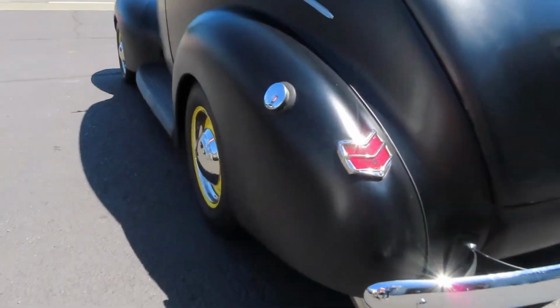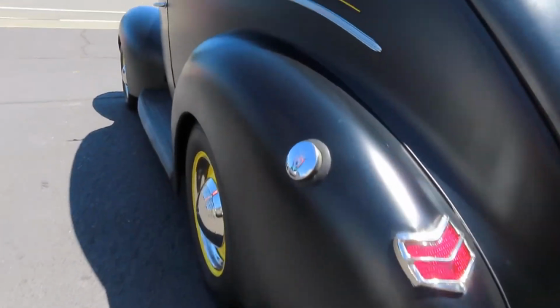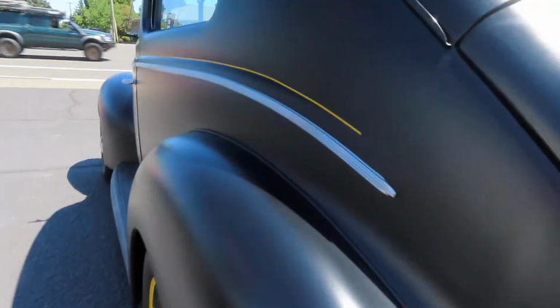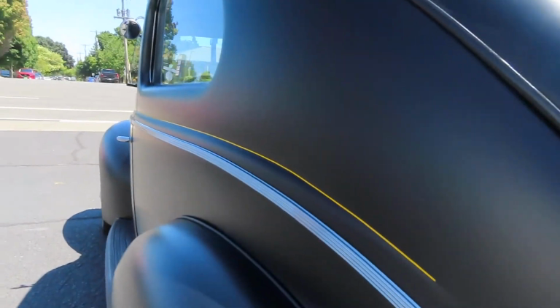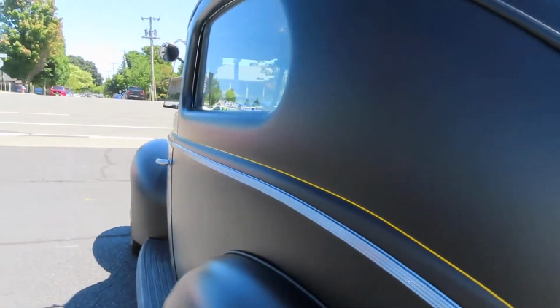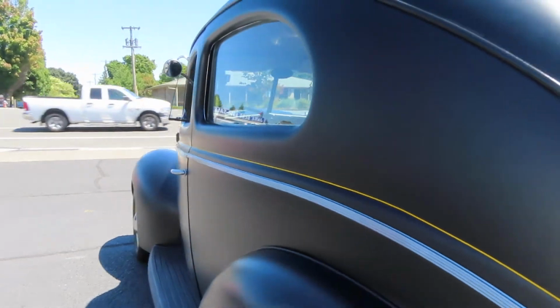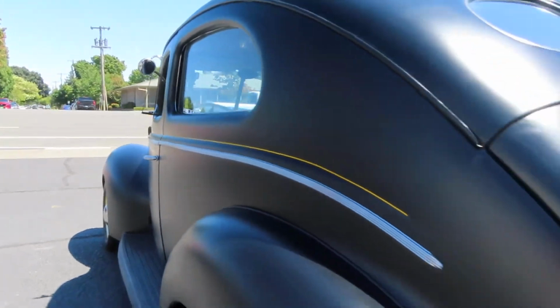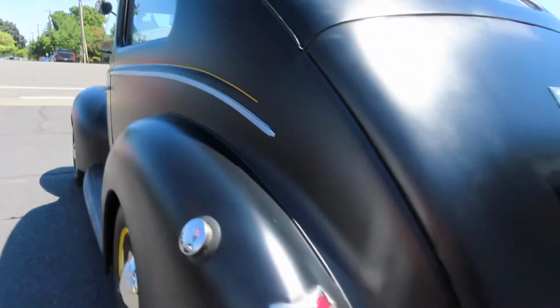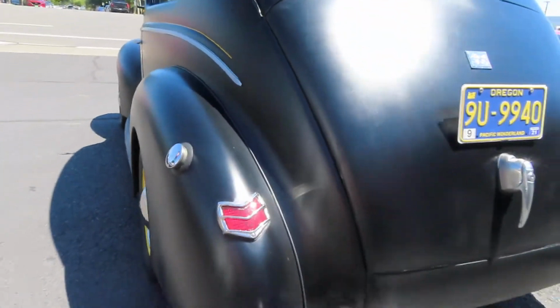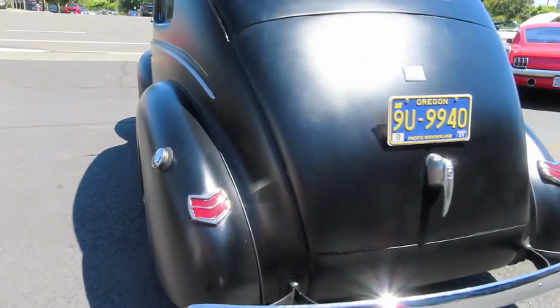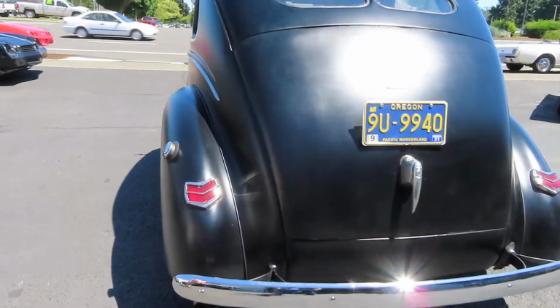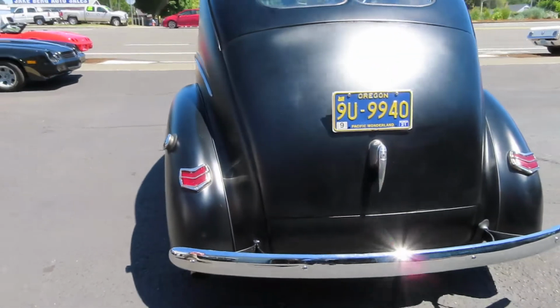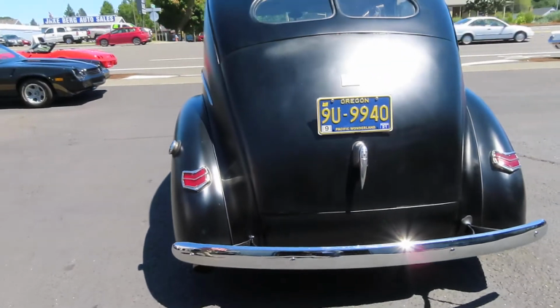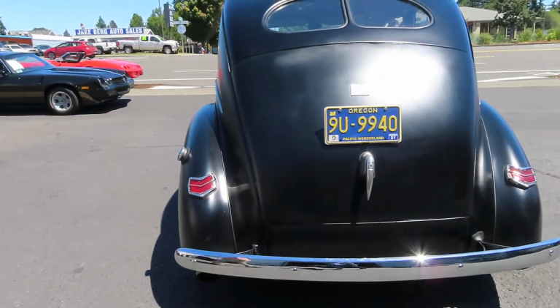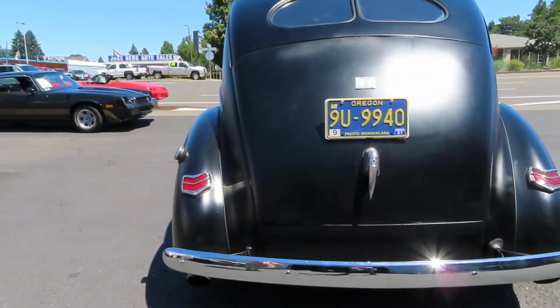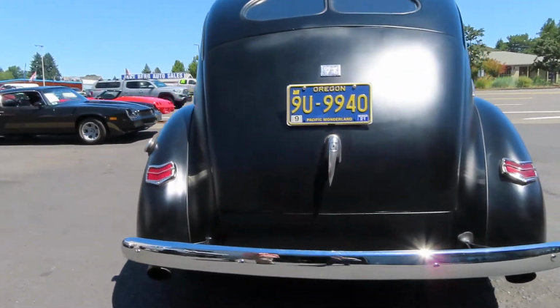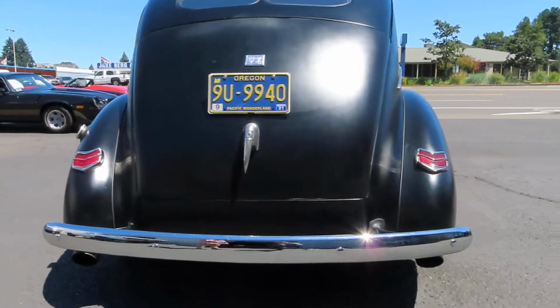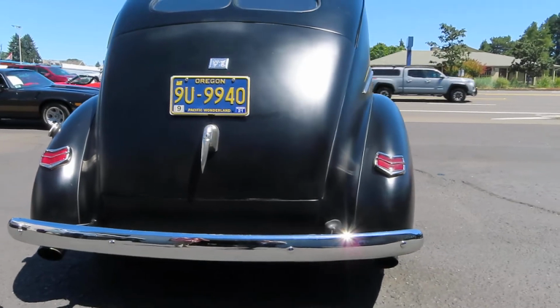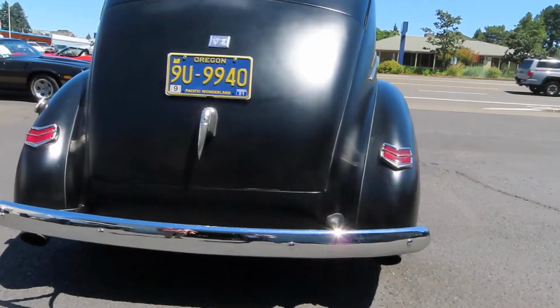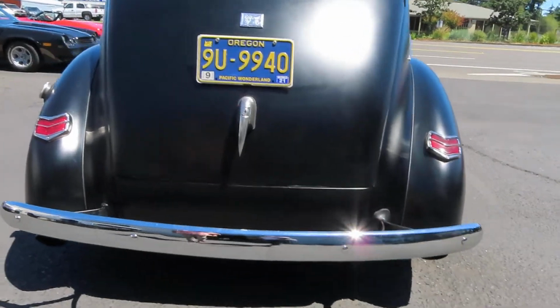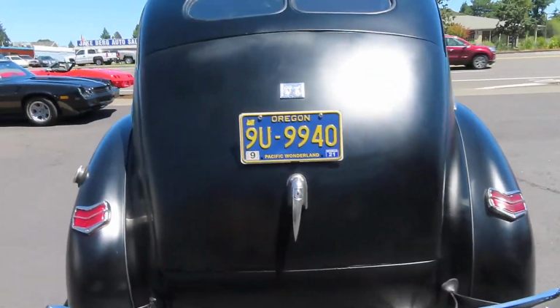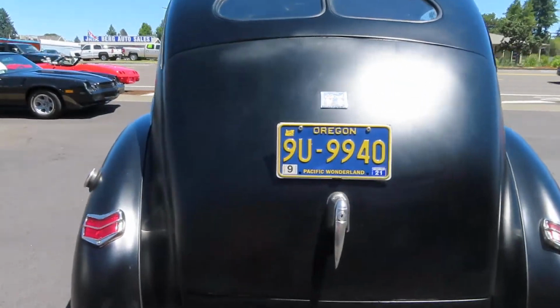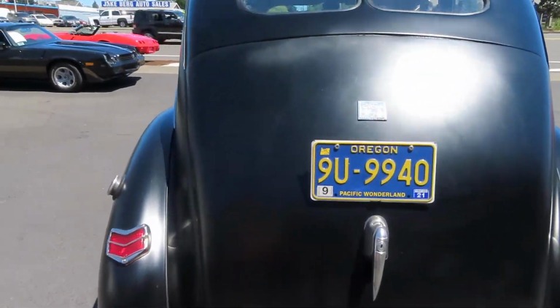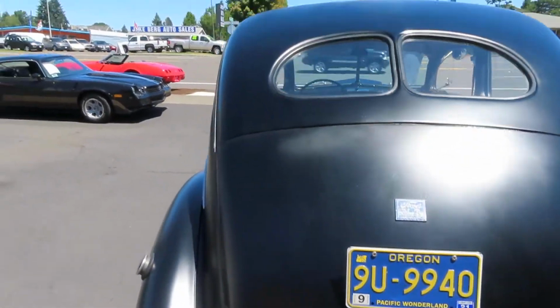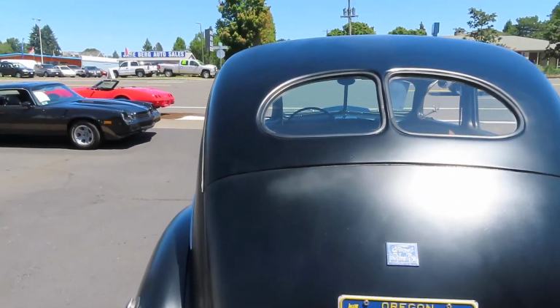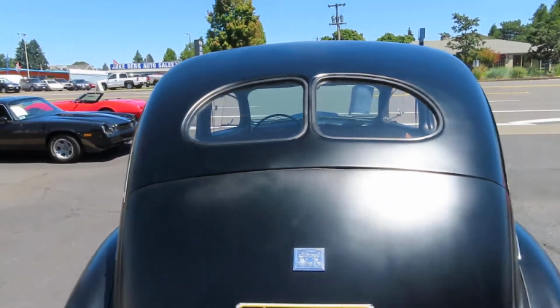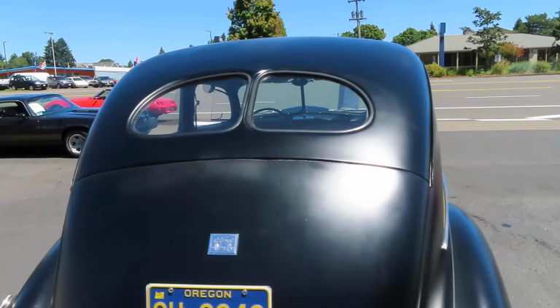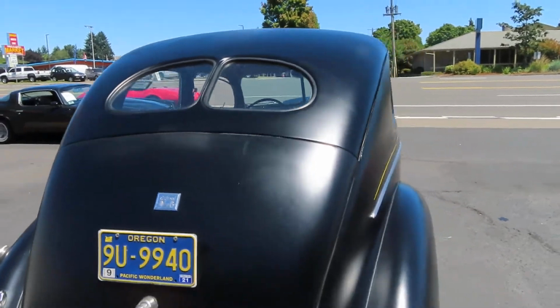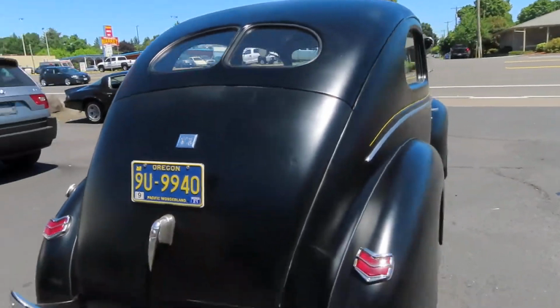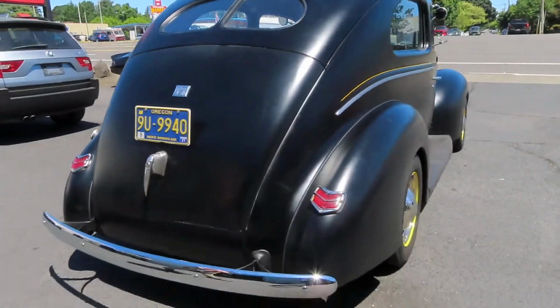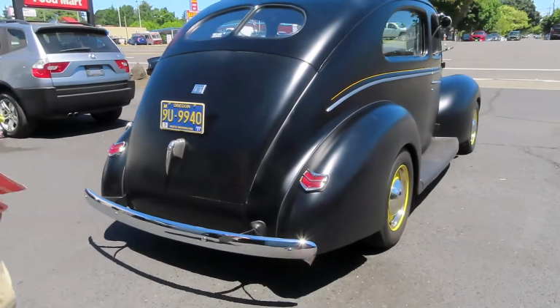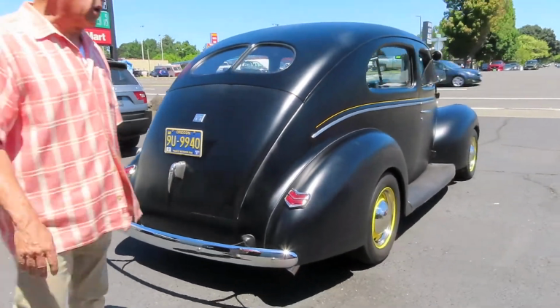Magnaflow dual exhaust — all the stainless, very nice. Disc brakes, 4-wheel disc brakes, which is amazing. All steel body, just gorgeous.